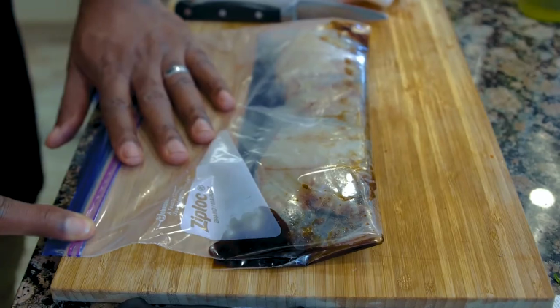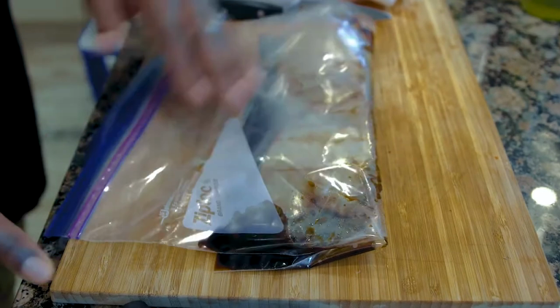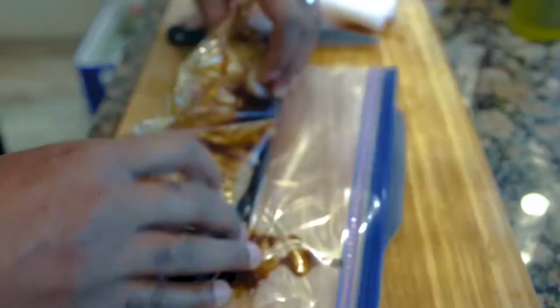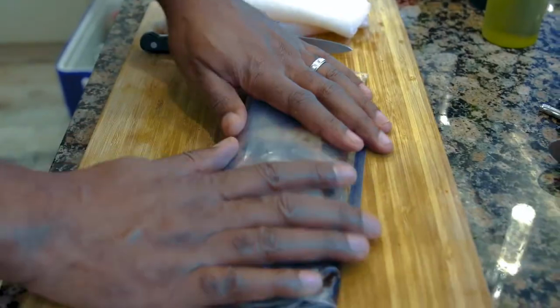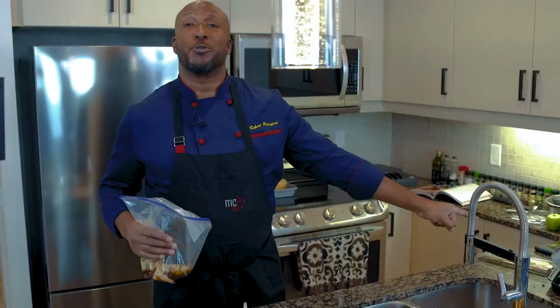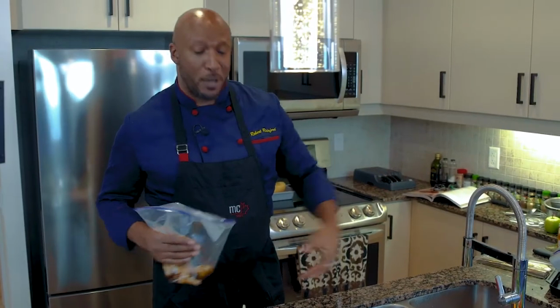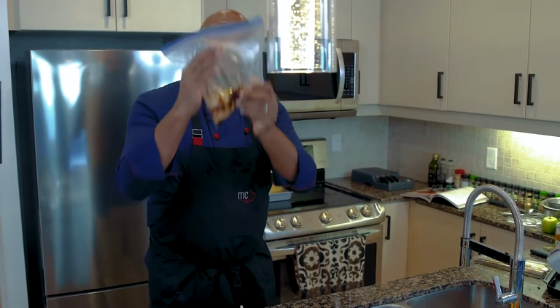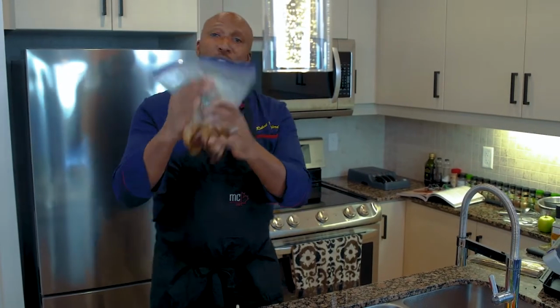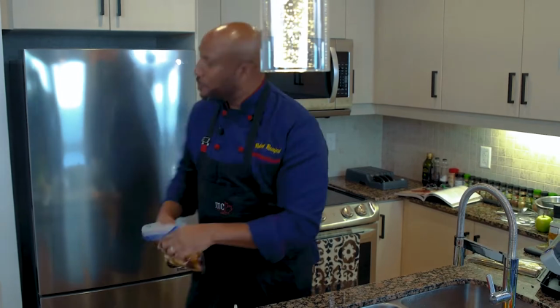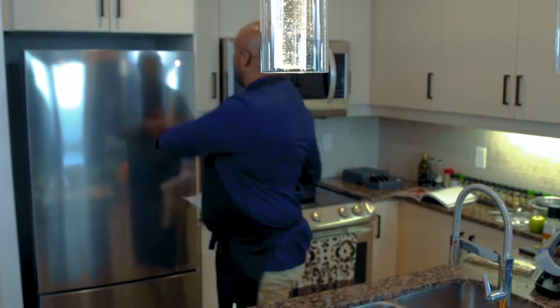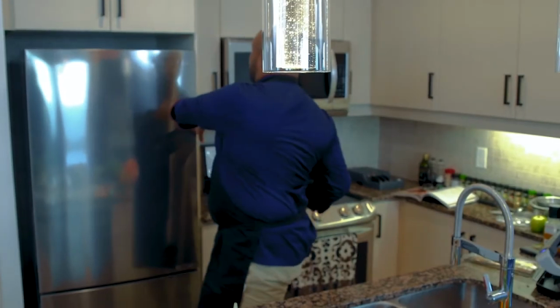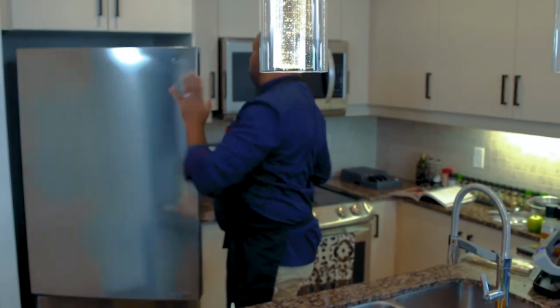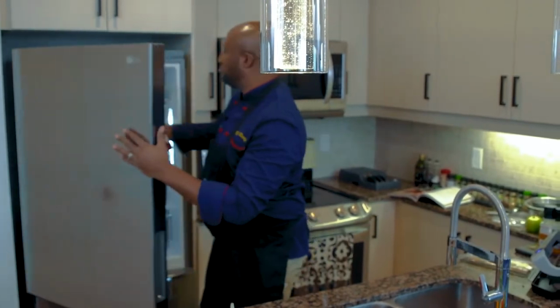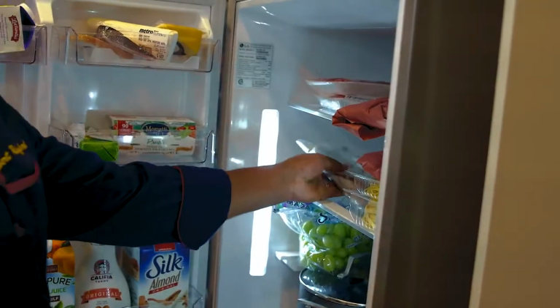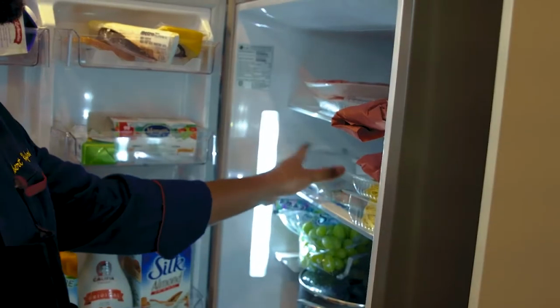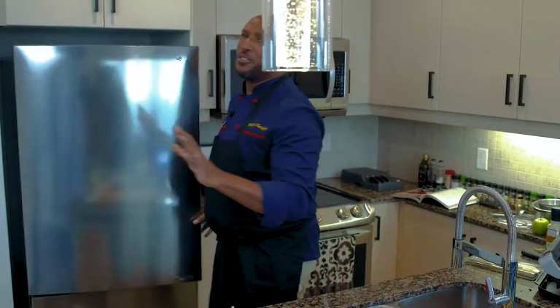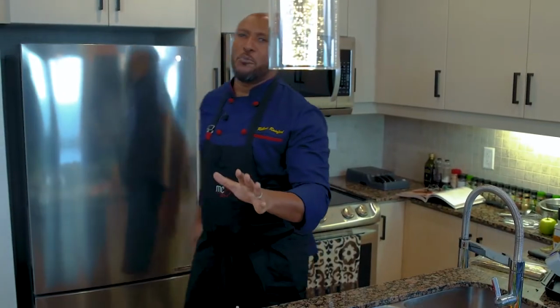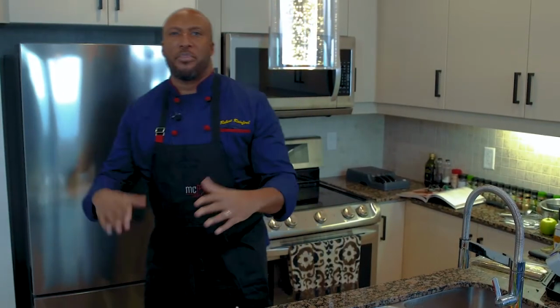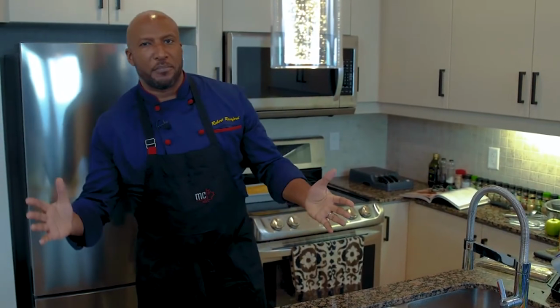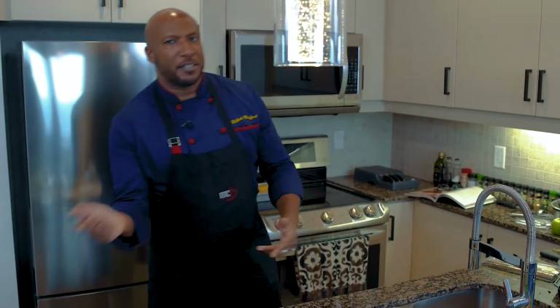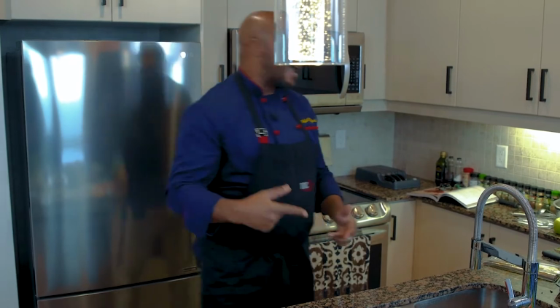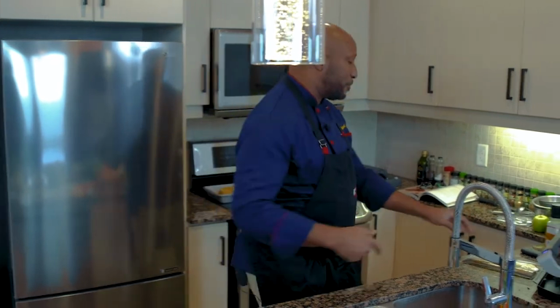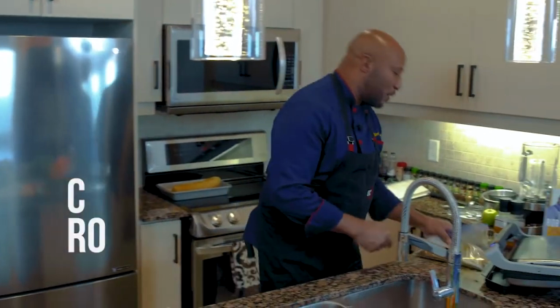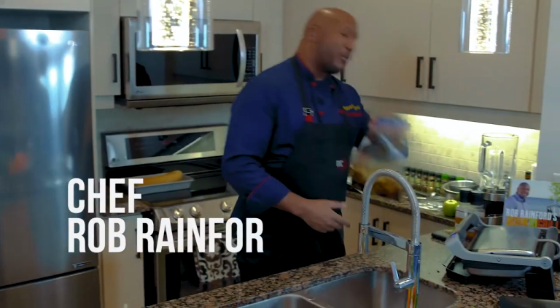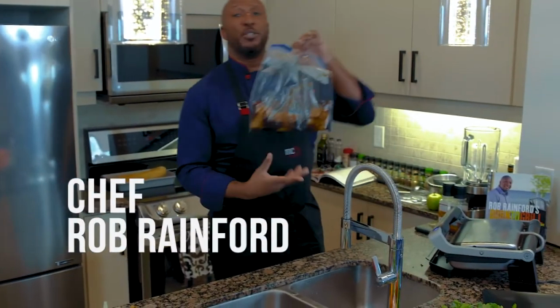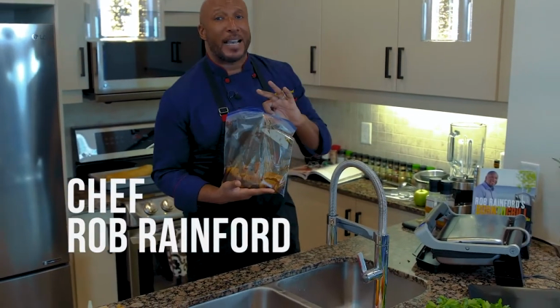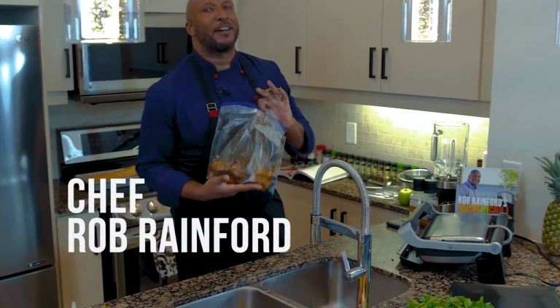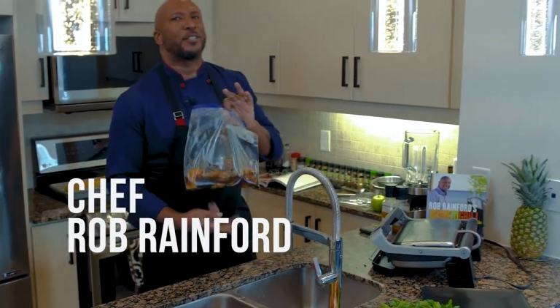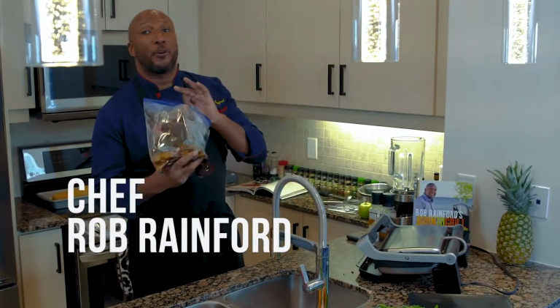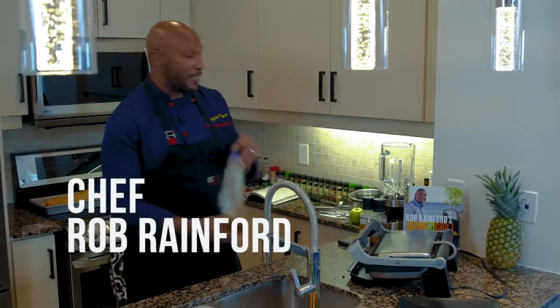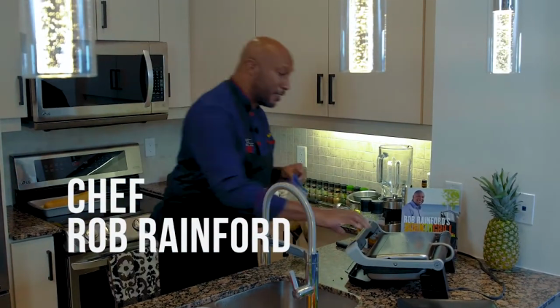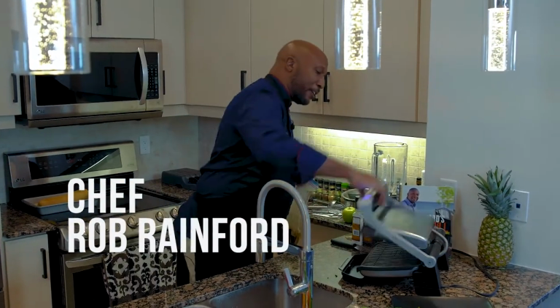Know that sound? That means my grill's ready to go. So, this into the fridge, no more than 30 minutes — and through the beauty of time, I've got some that I already did a little earlier.